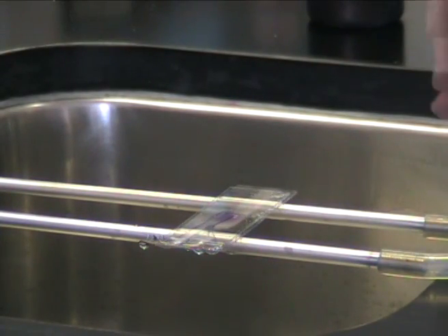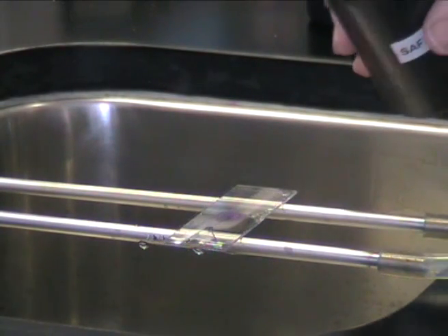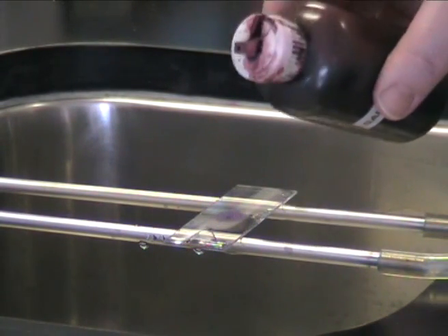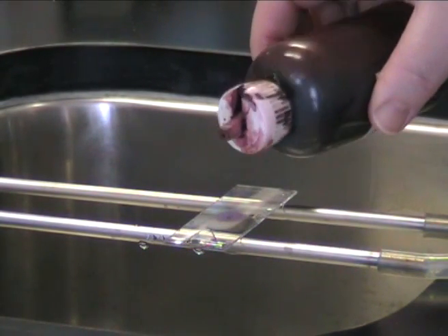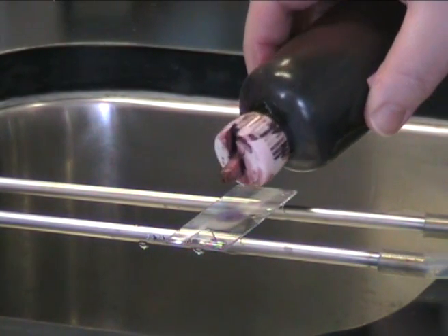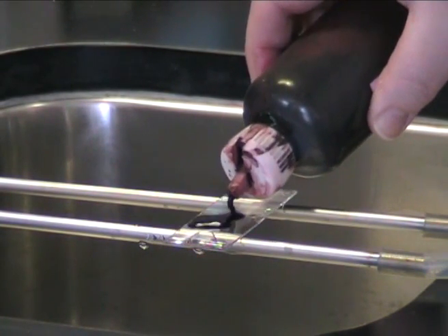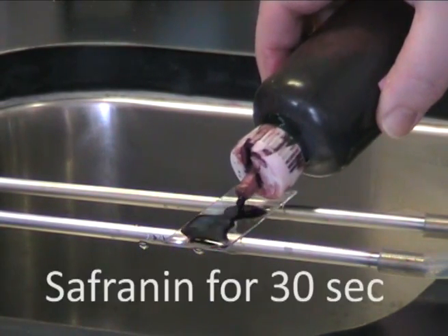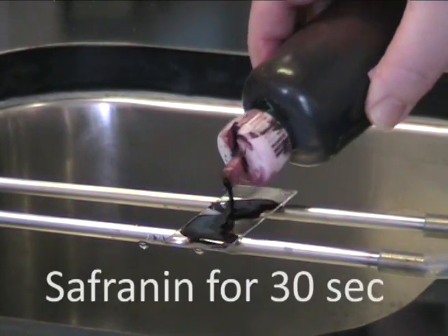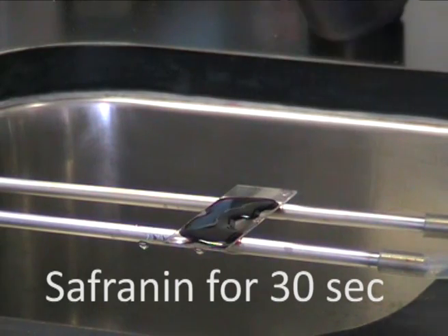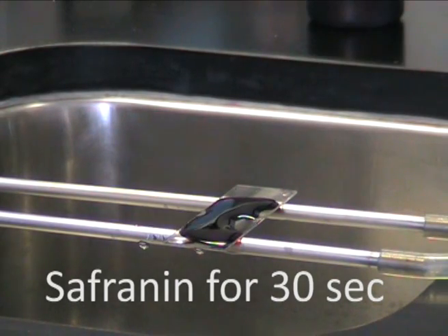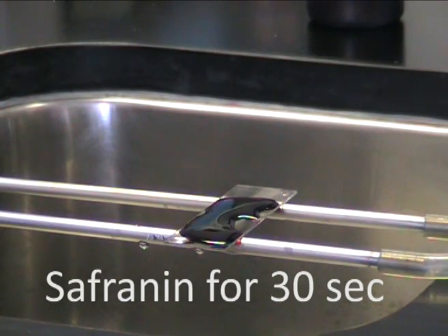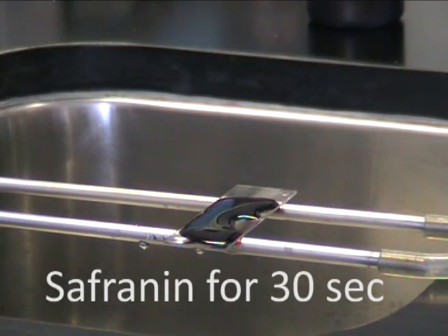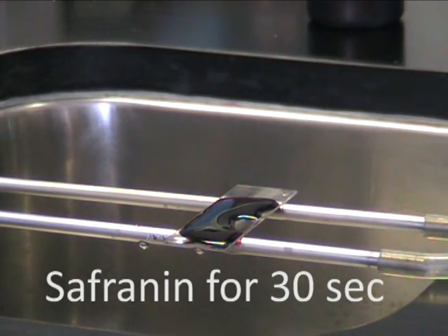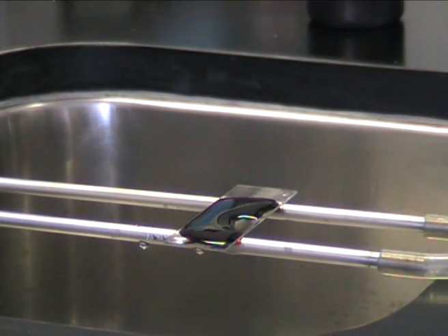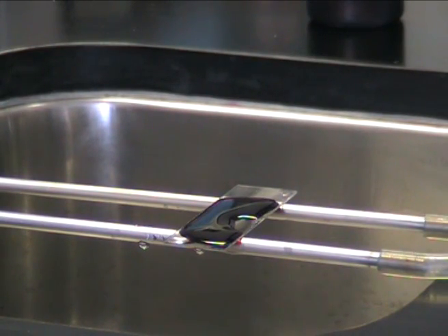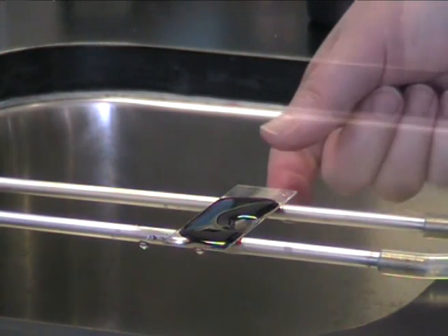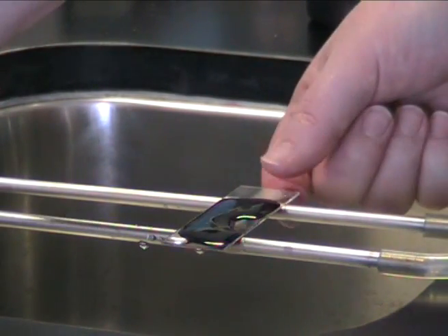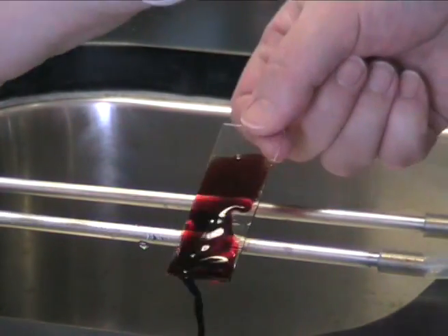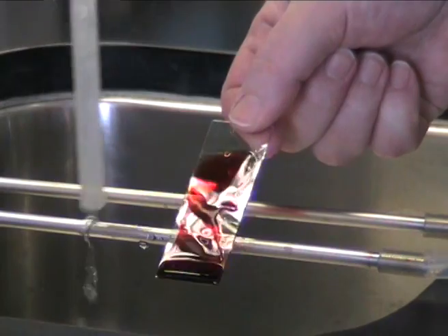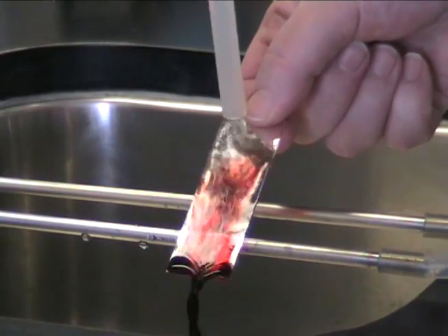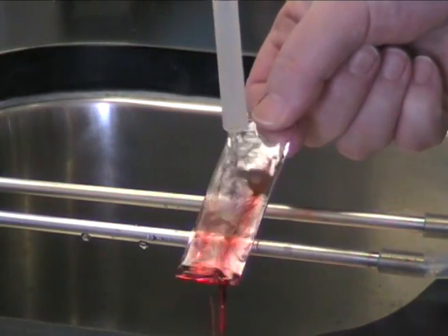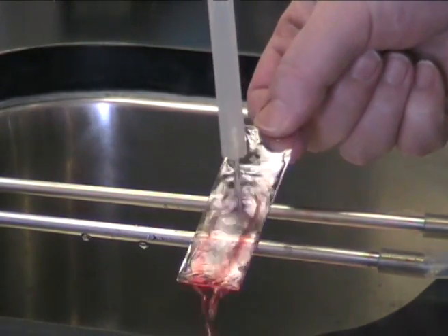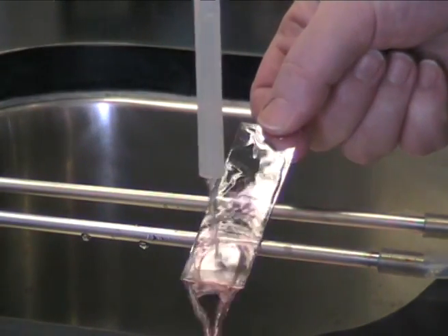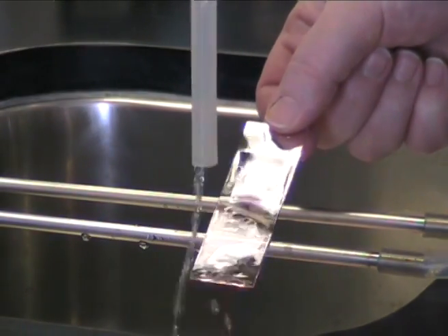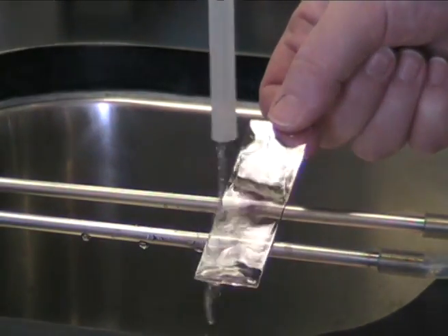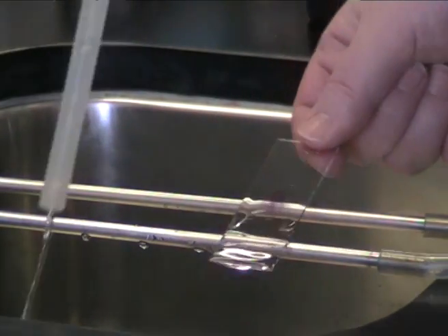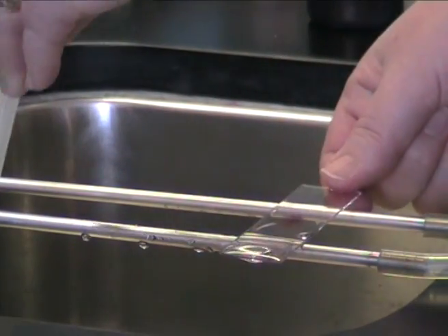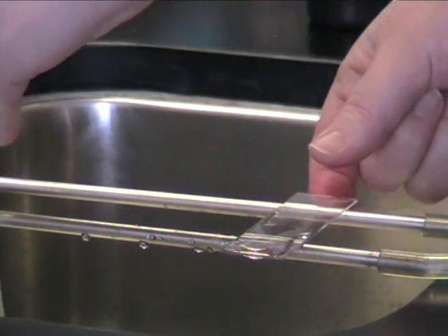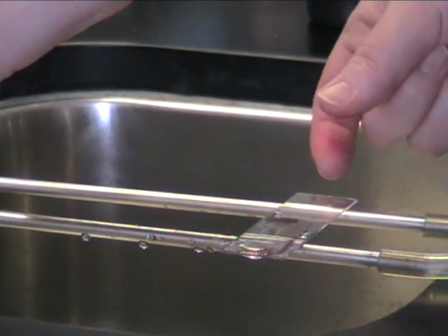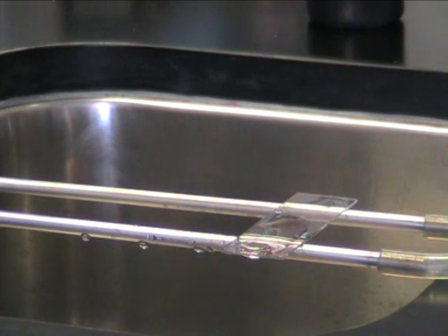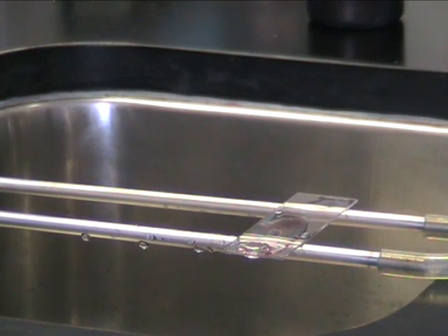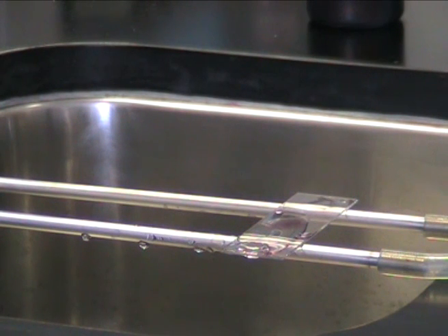Now counter-stain your smear with safranin and wait for 30 seconds. Rinse away the safranin with water, dry your slide, and it's ready to look at under the microscope.